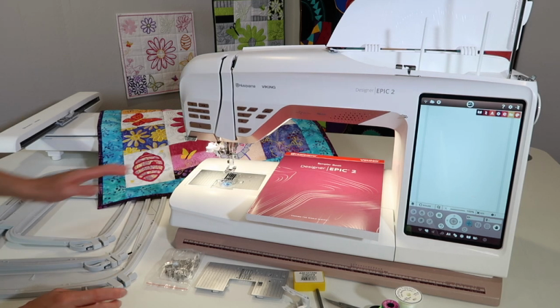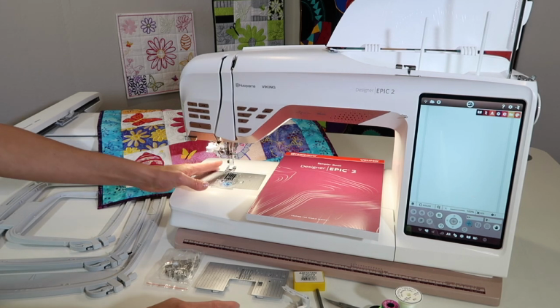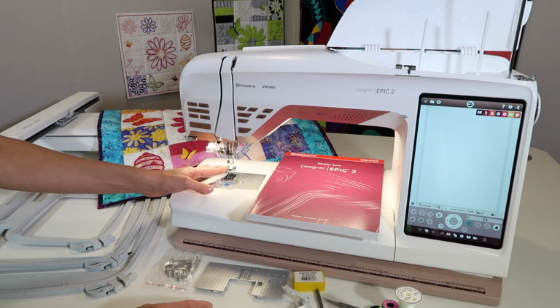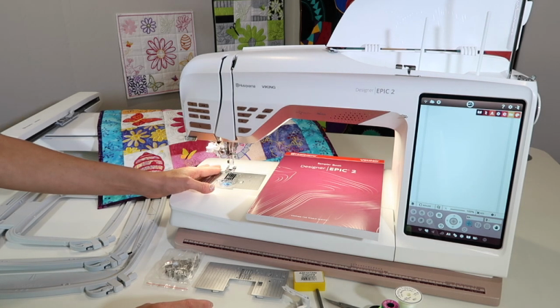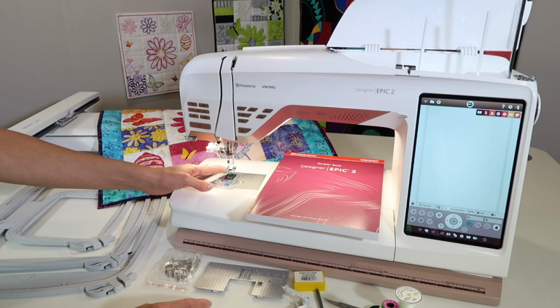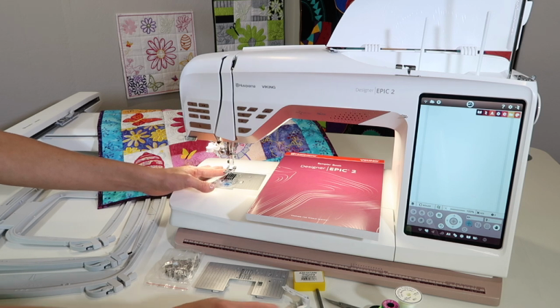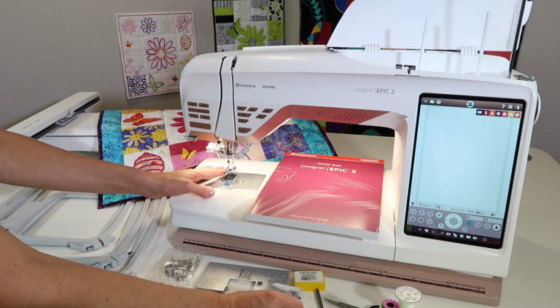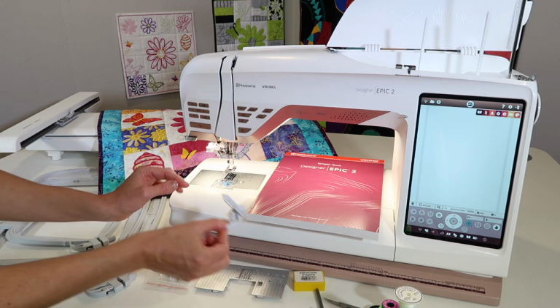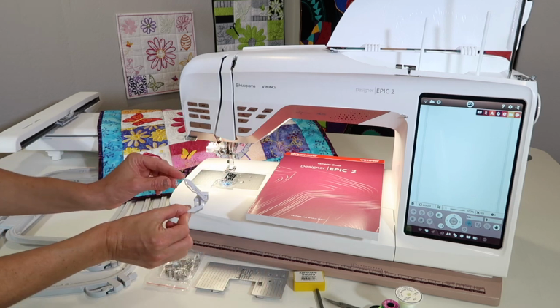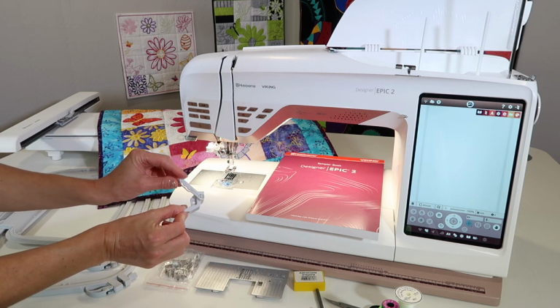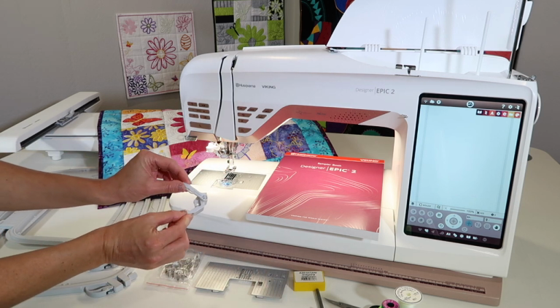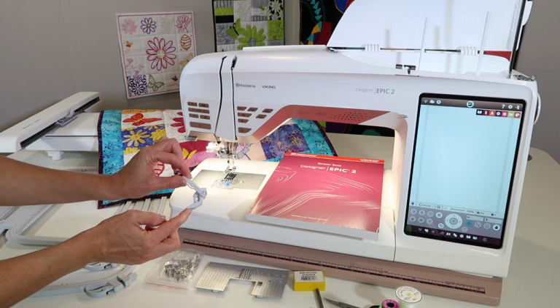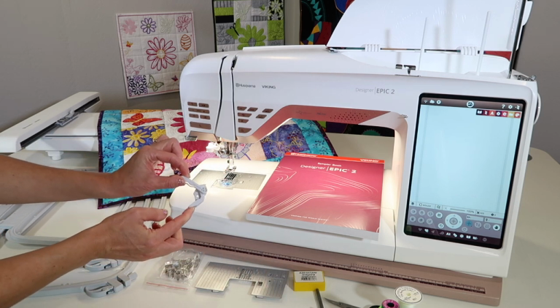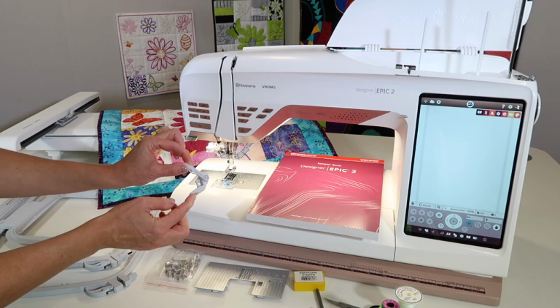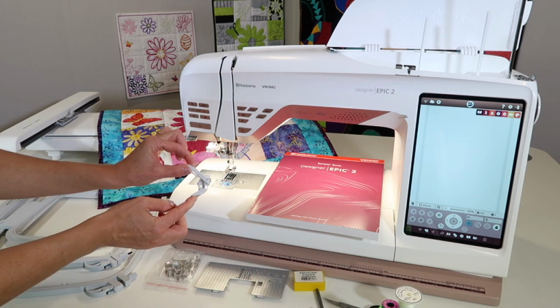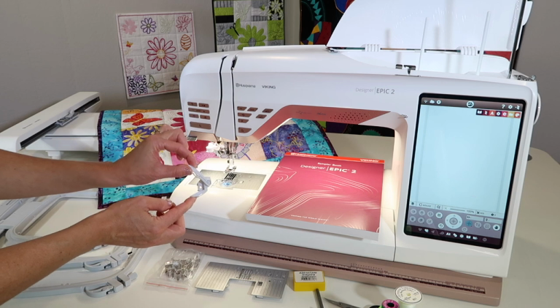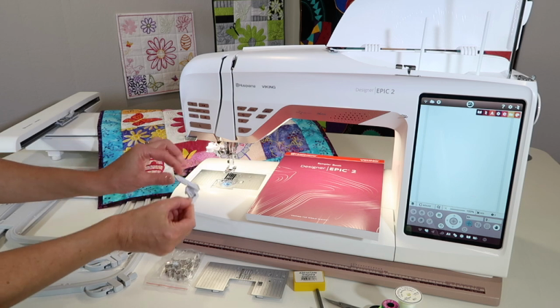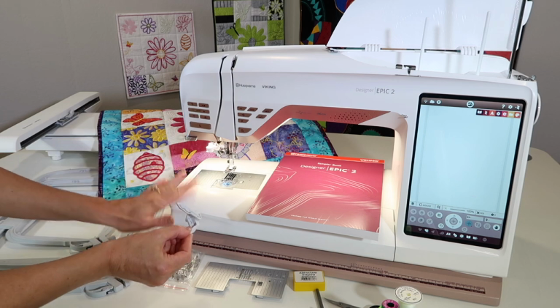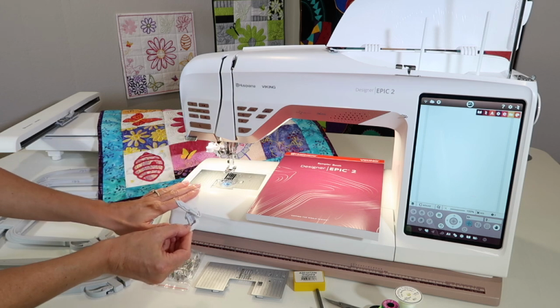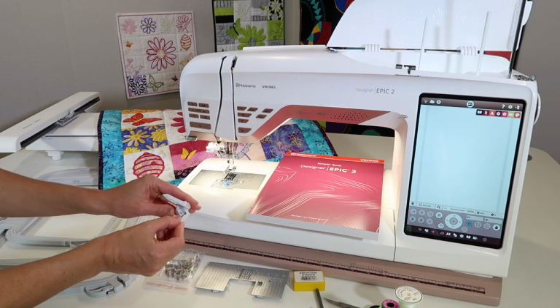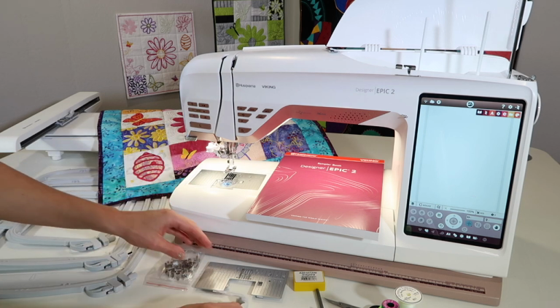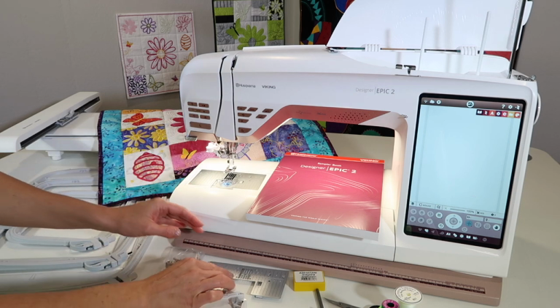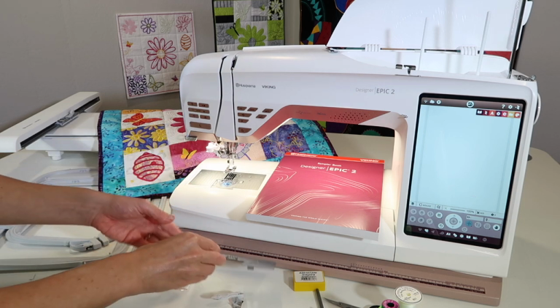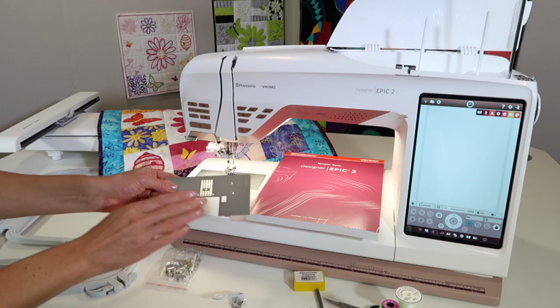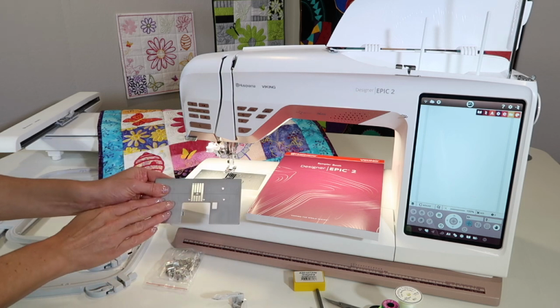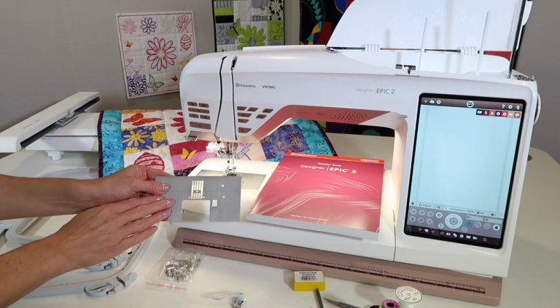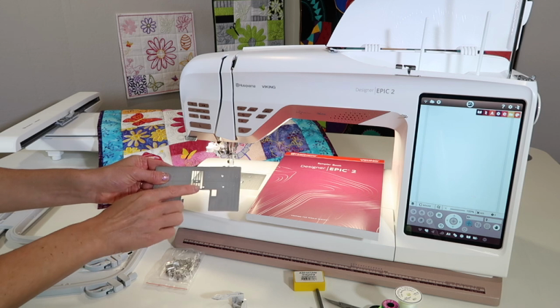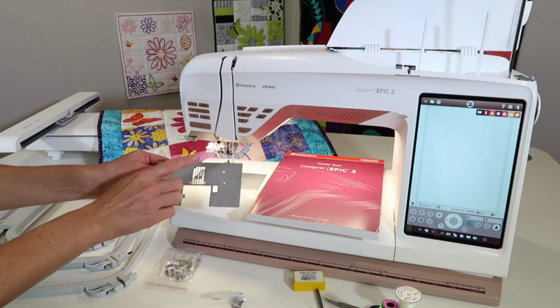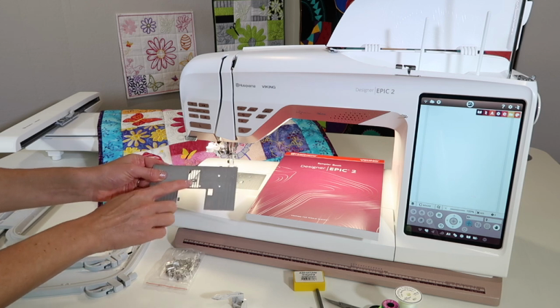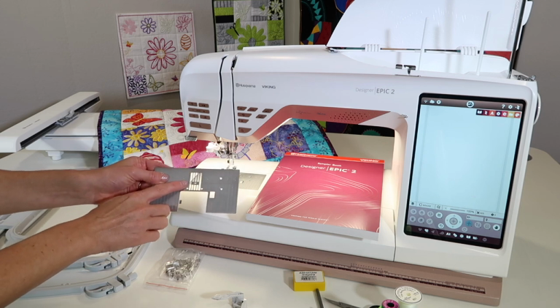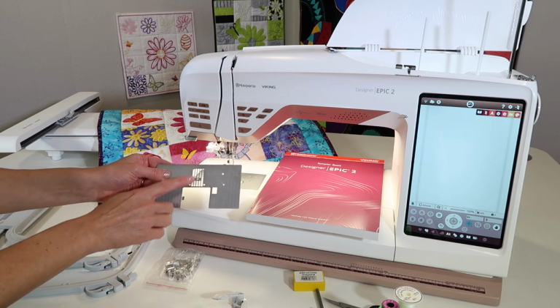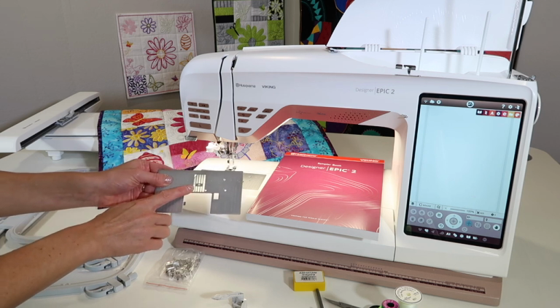We will be switching from our sewing foot to our embroidery foot. Pull out your sensor cue foot from the accessory box. Also while you're in there, go ahead and pull out our straight stitch throat plate.